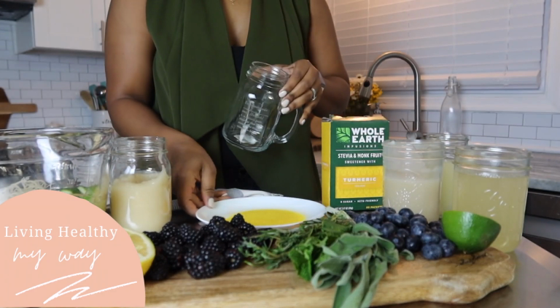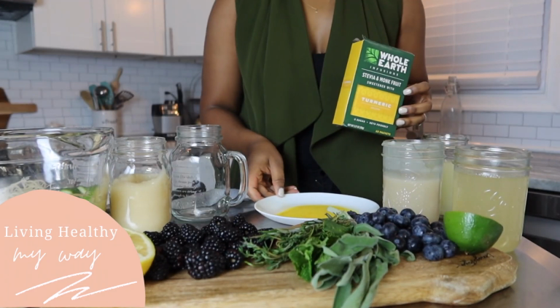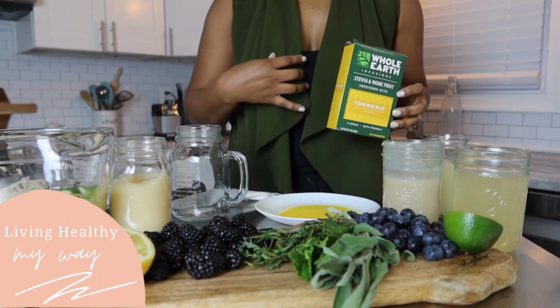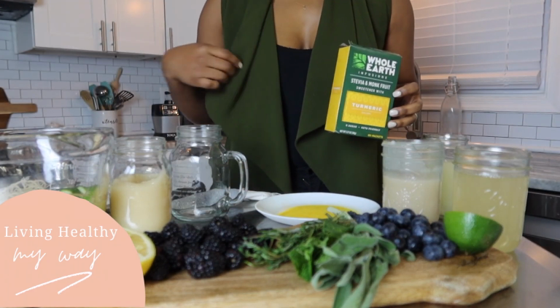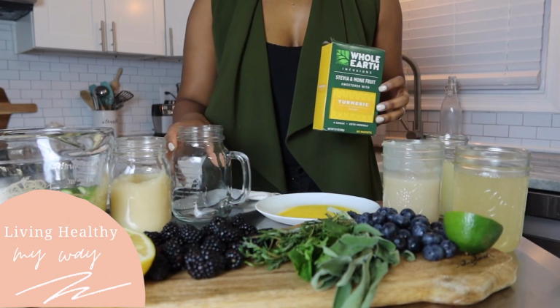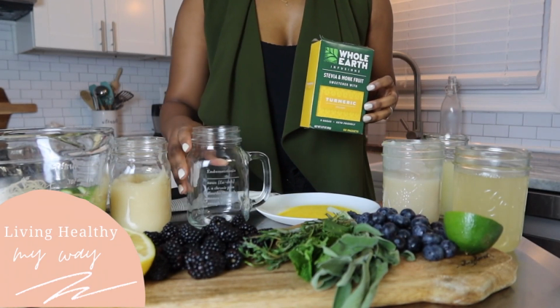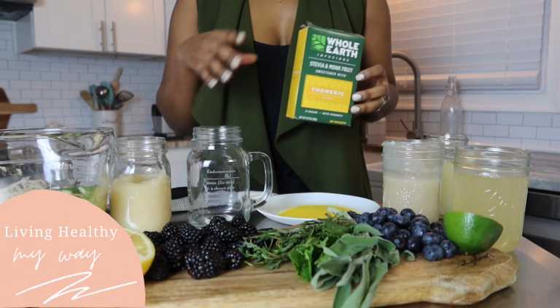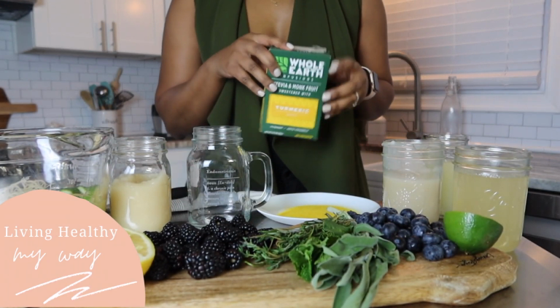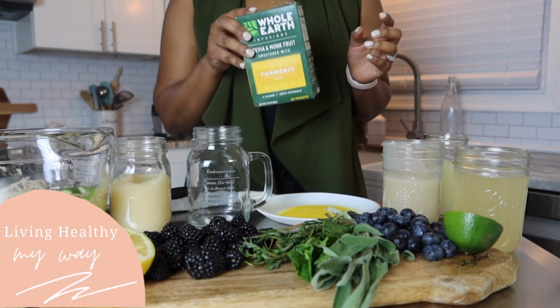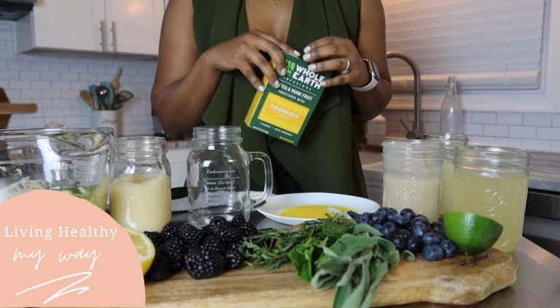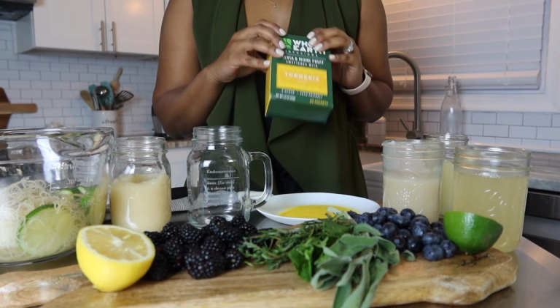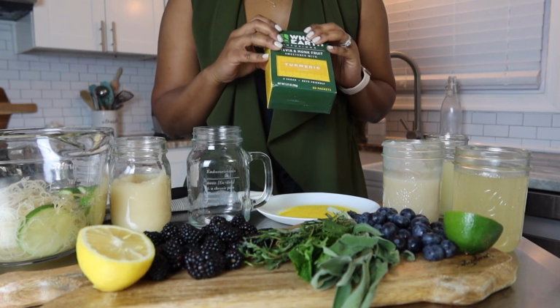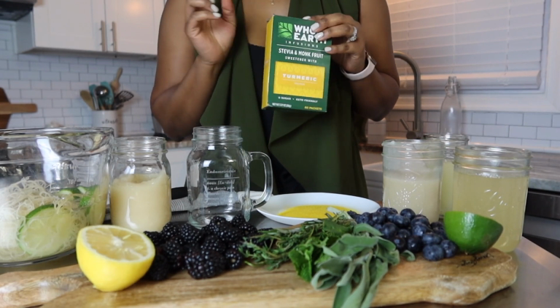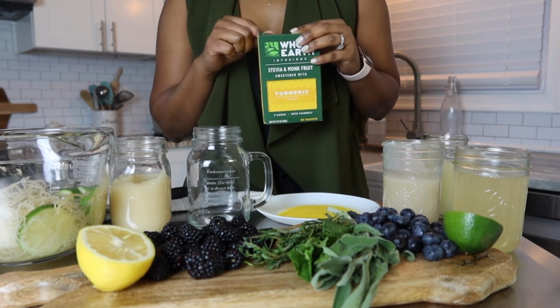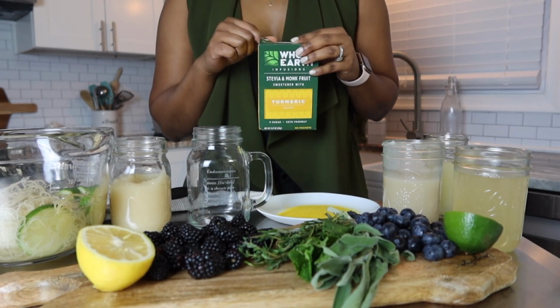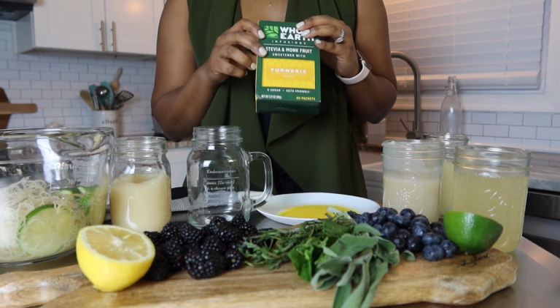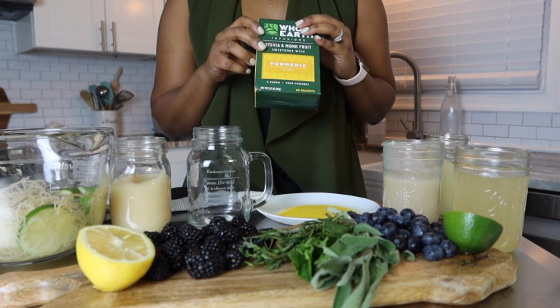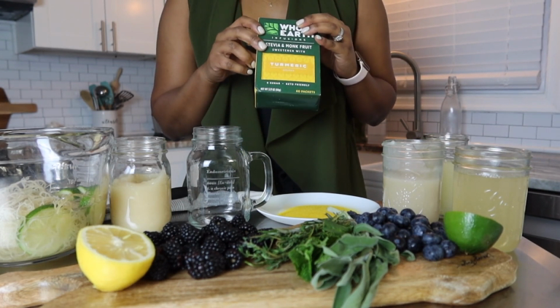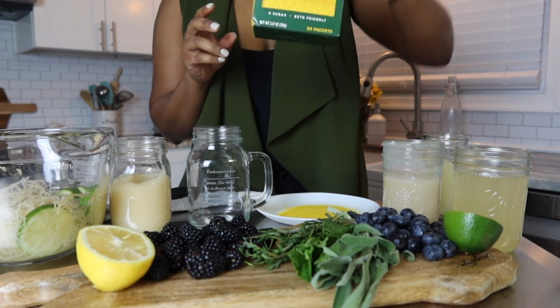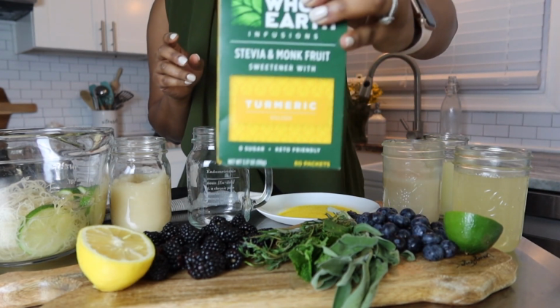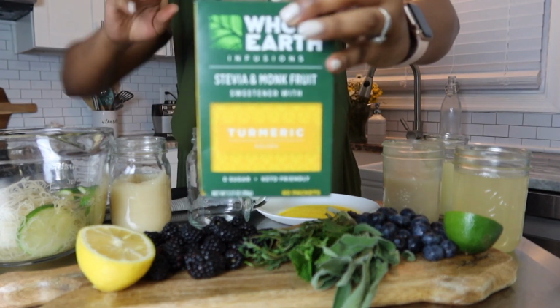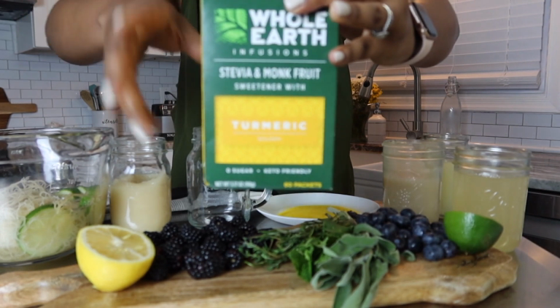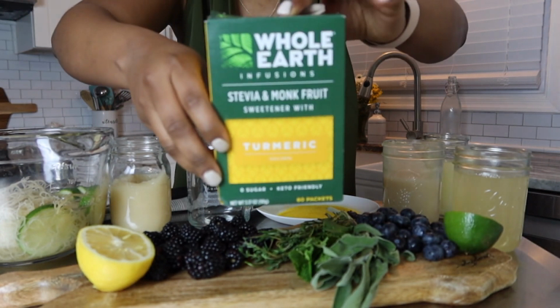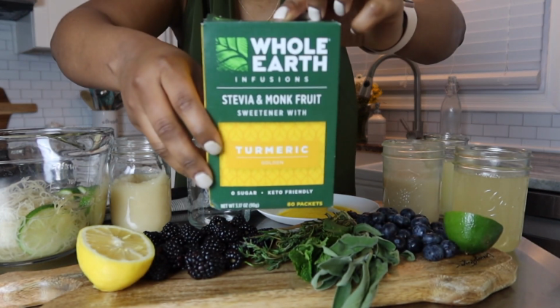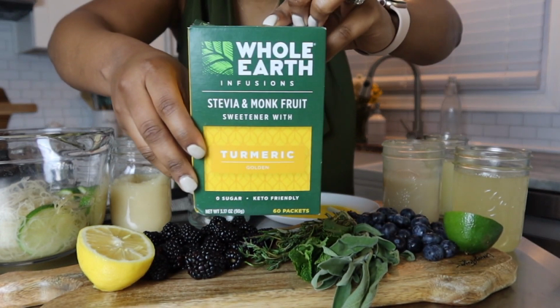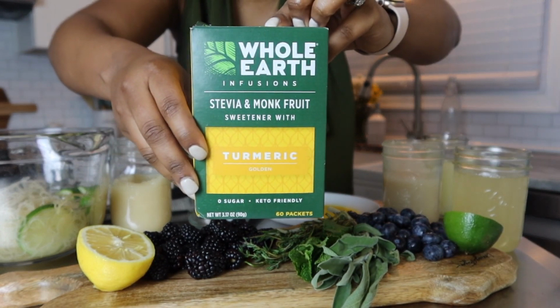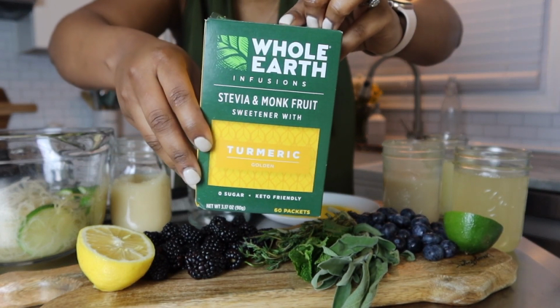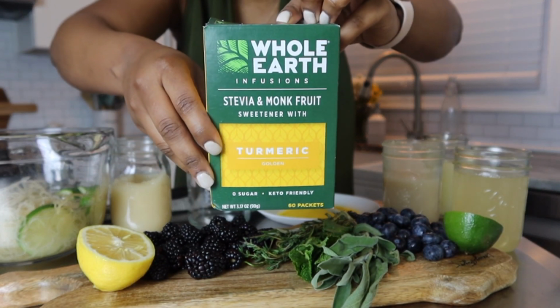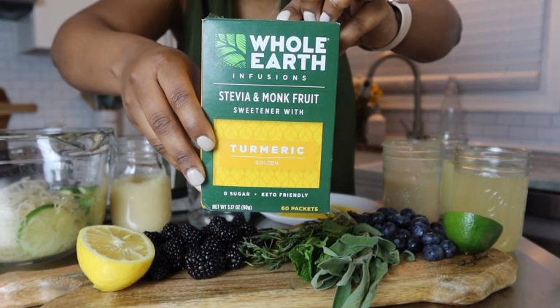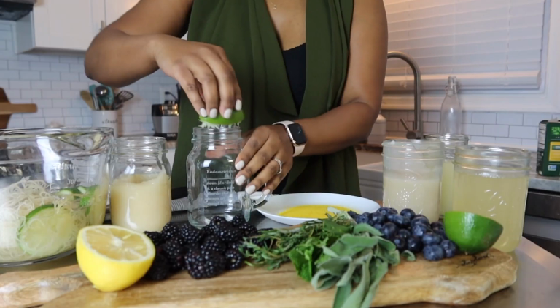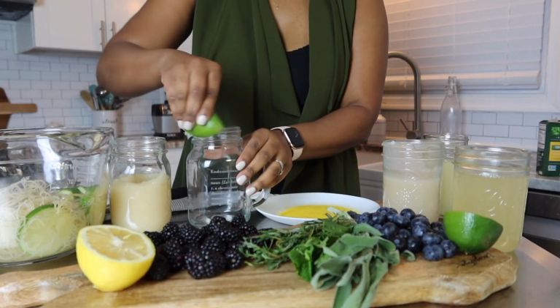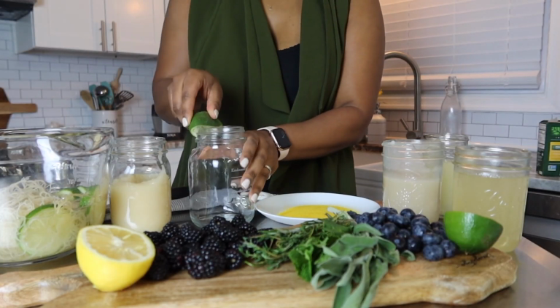First thing we're going to want to do is garnish our glass, and because it's Endo month we're going to use an alternative sugar that is turmeric golden. I found this and I absolutely love it. So we're going to use our lime.